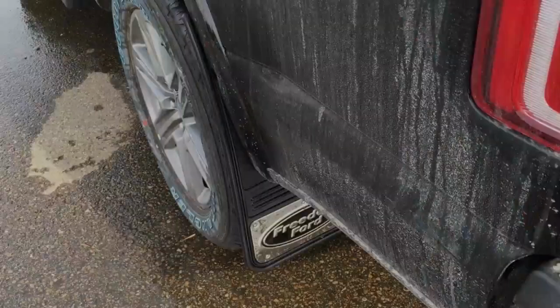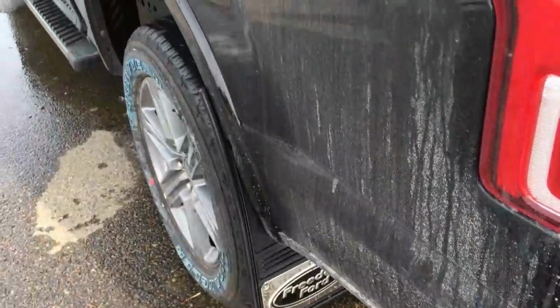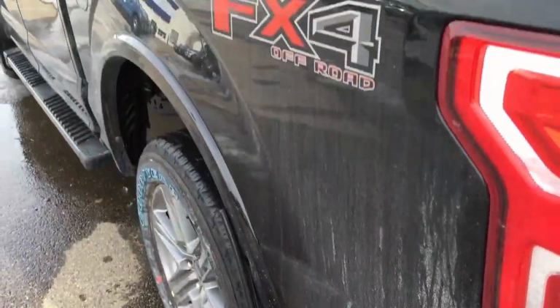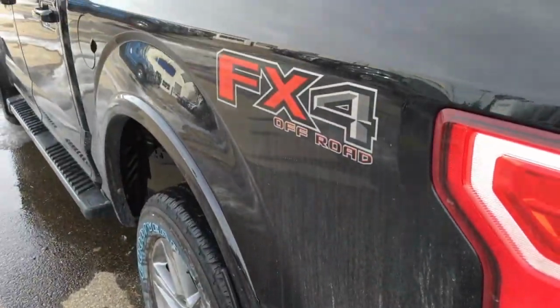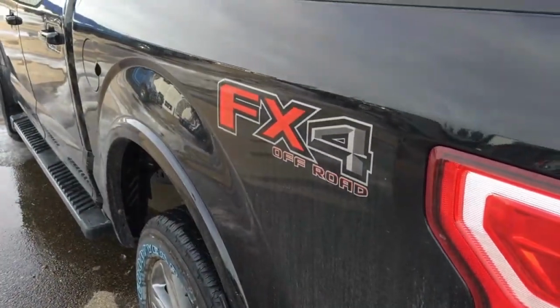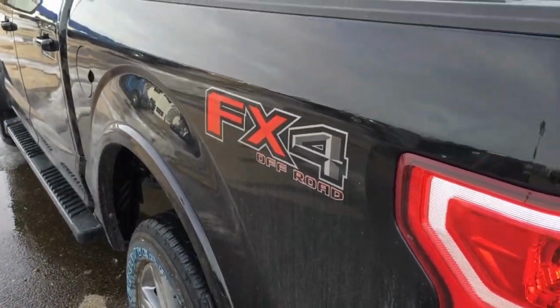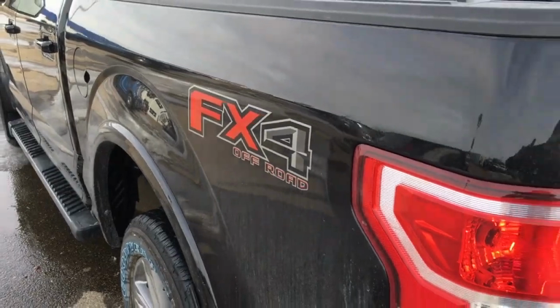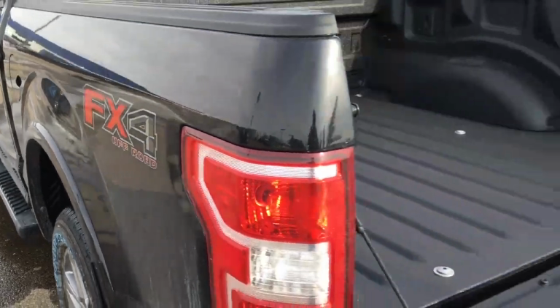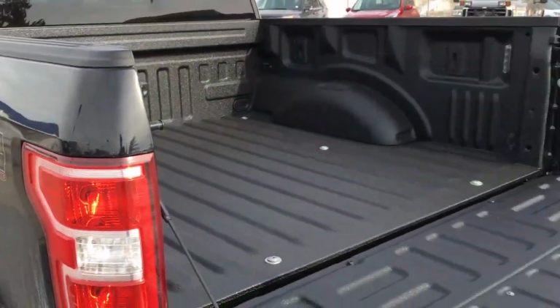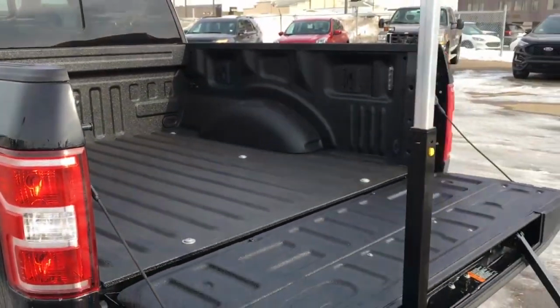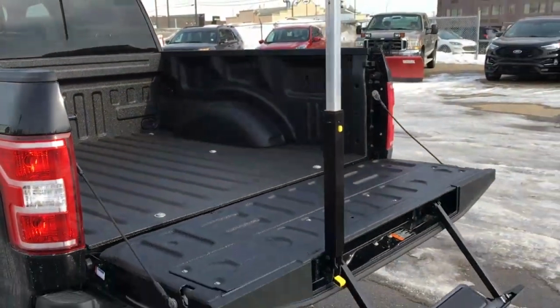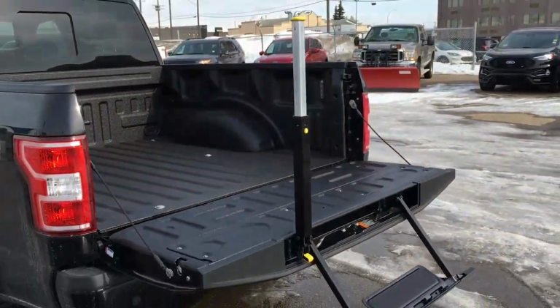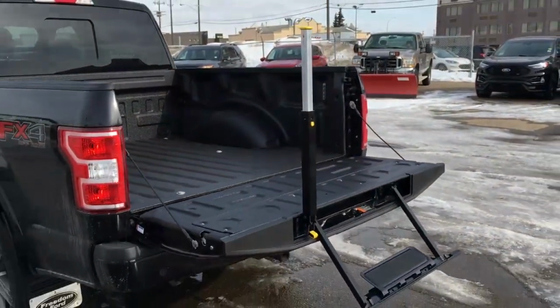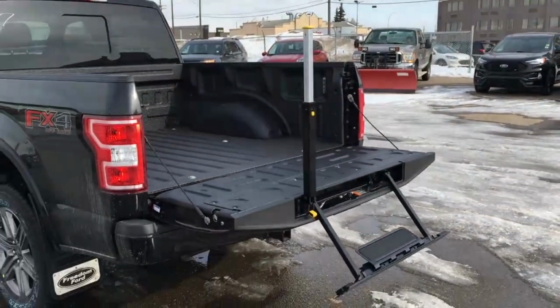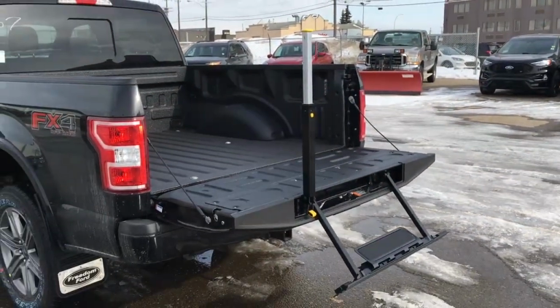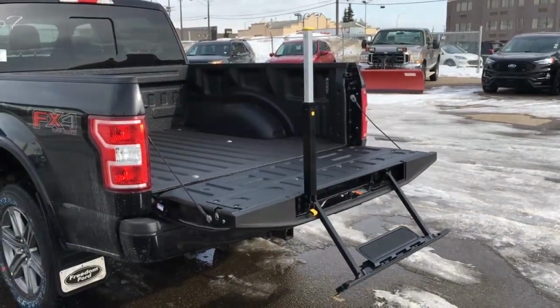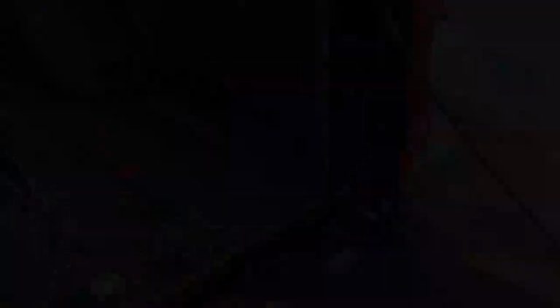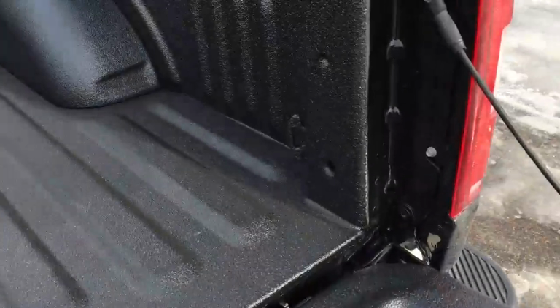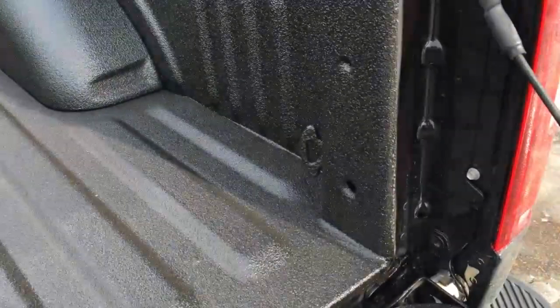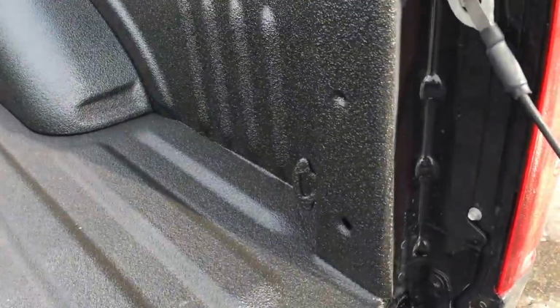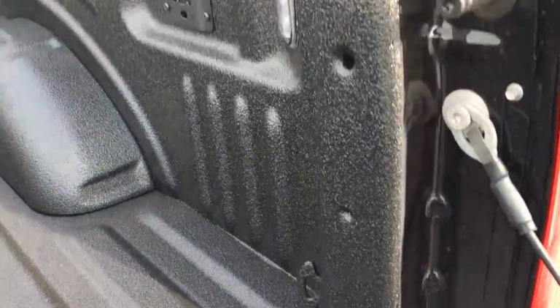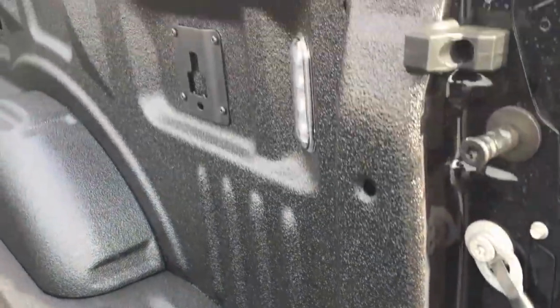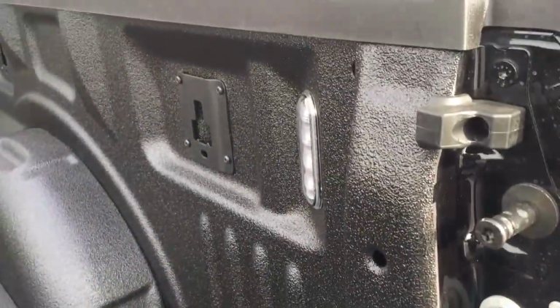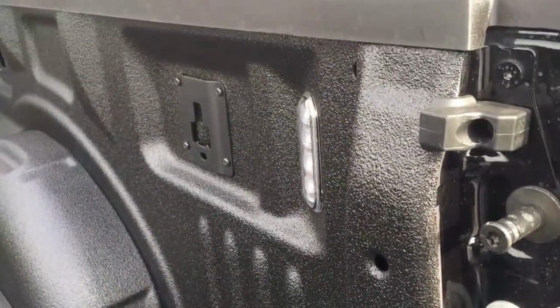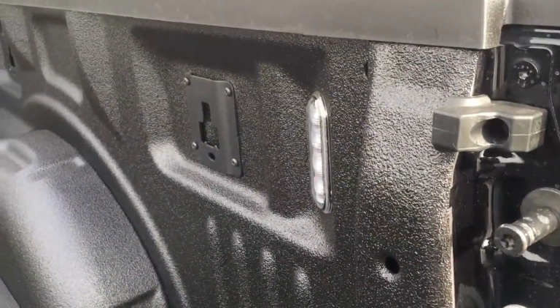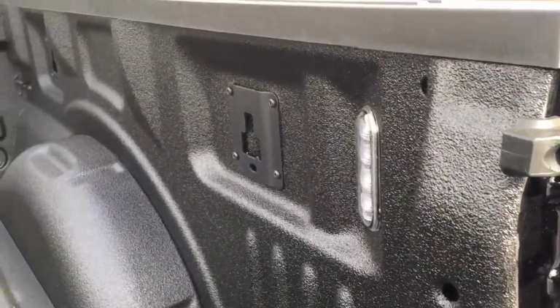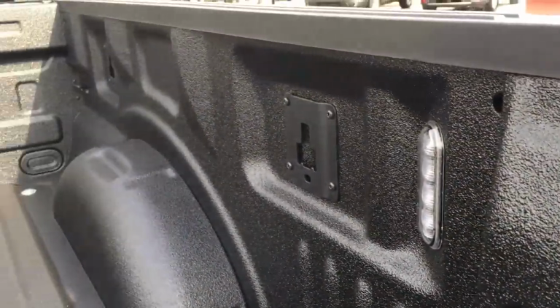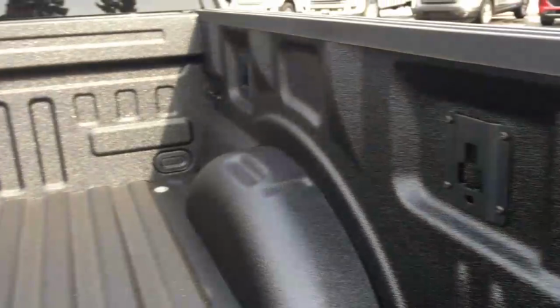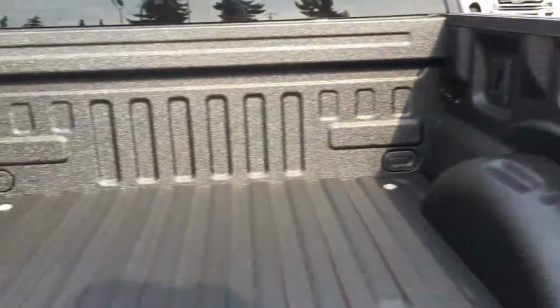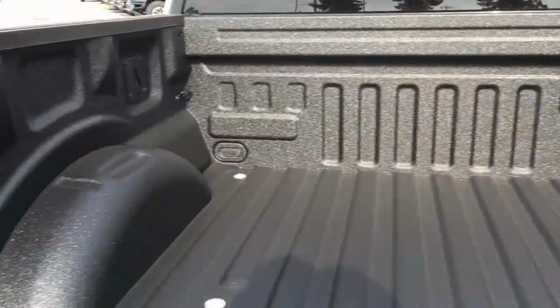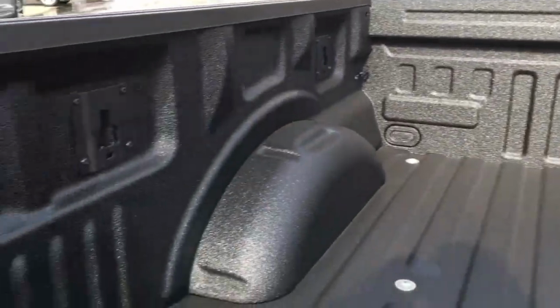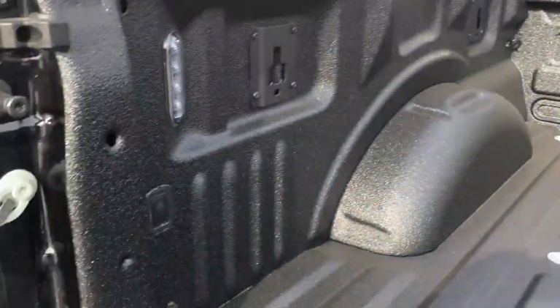This F-150 comes with heavy-duty mud flaps front and rear, FX4 off-road decals on either side of the box. In the tailgate, there's a step with grab handle. Inside the spray-in bed liner box, we have tie-down hooks in all four corners and two LED lights in the rear. Those black squares are for your BoxLink Cargo Management System.